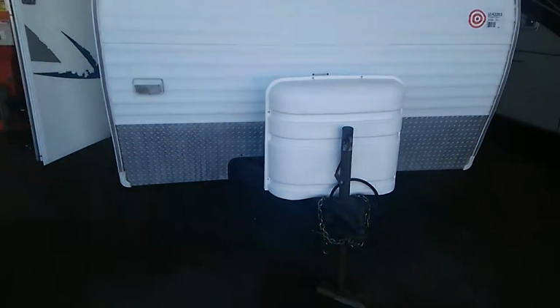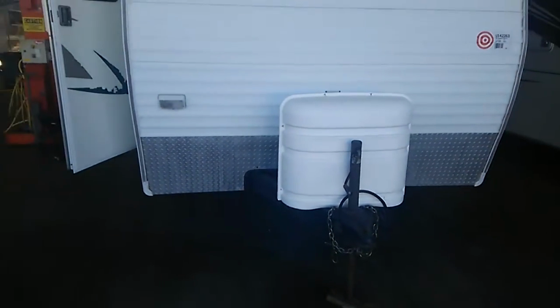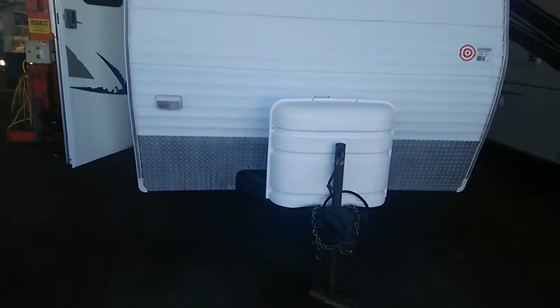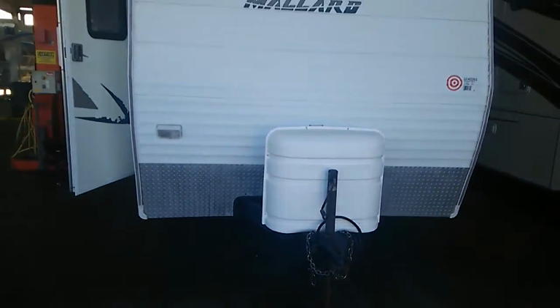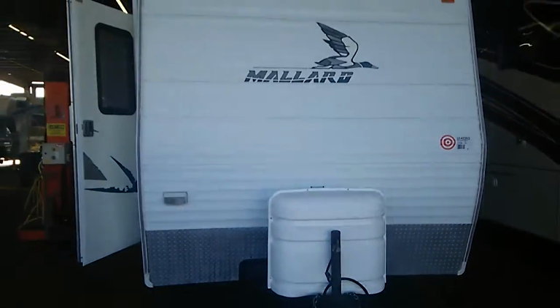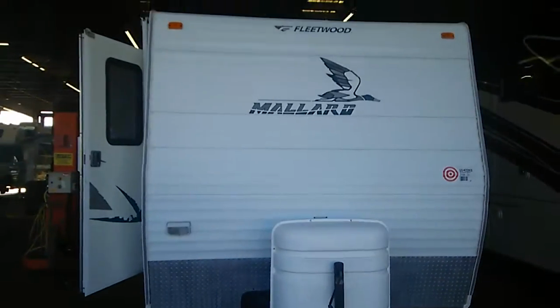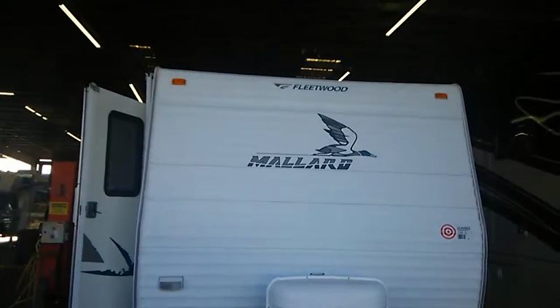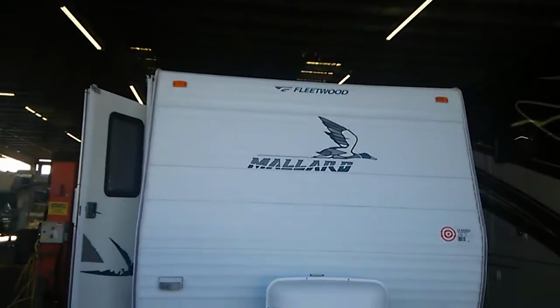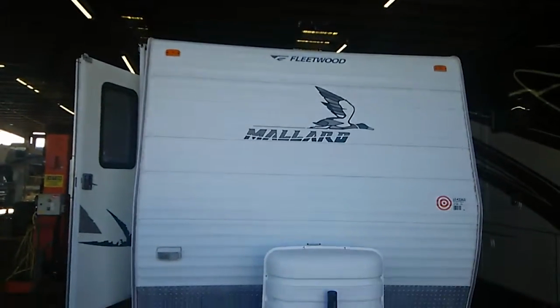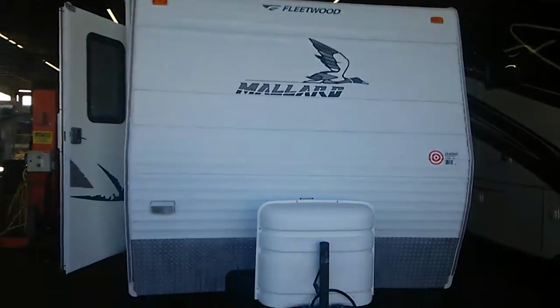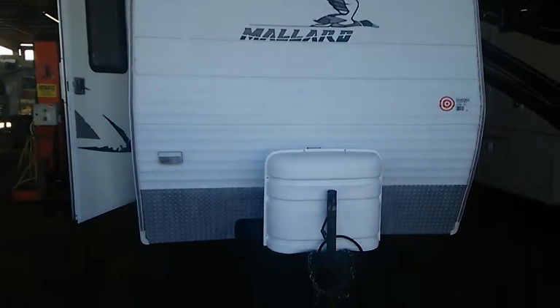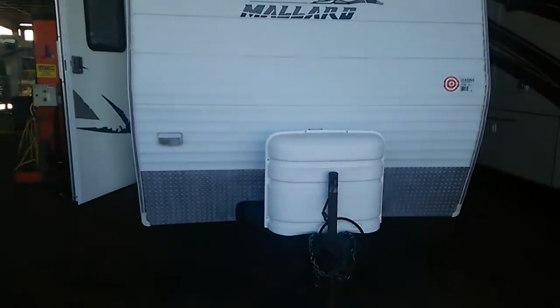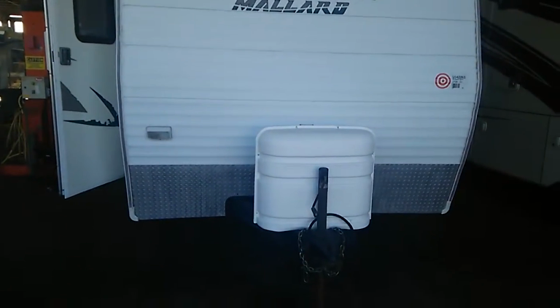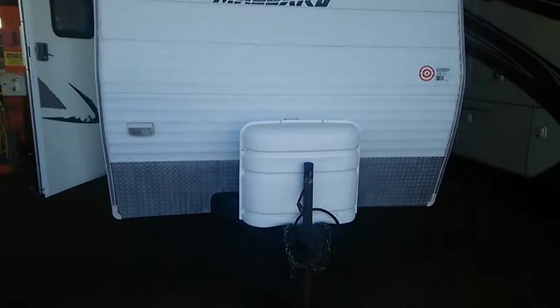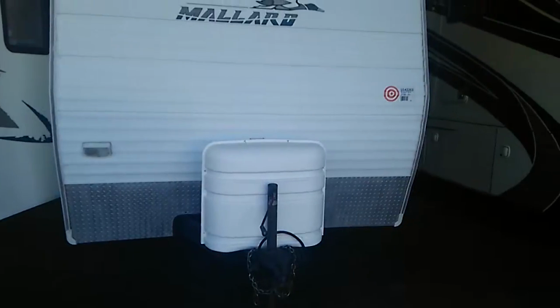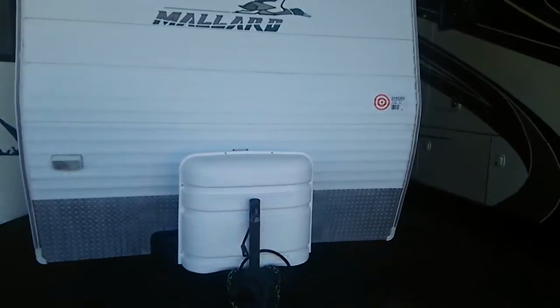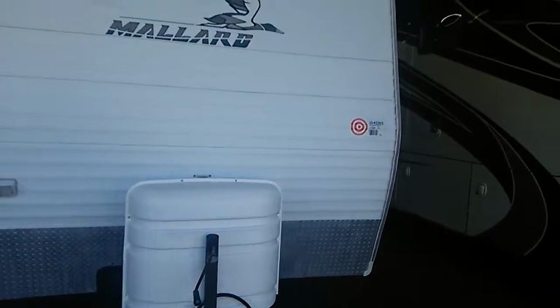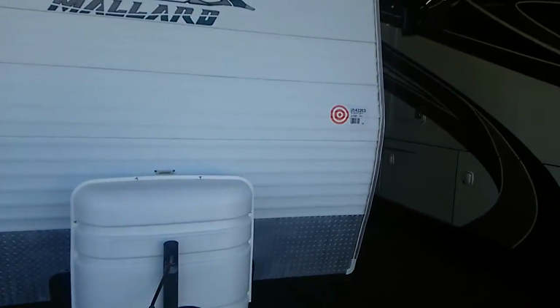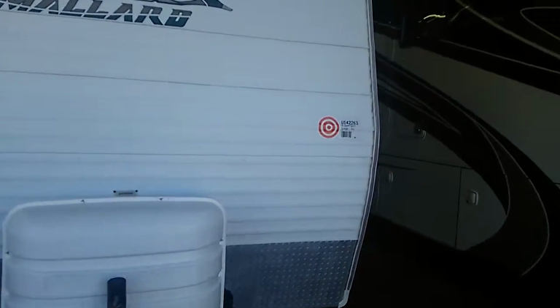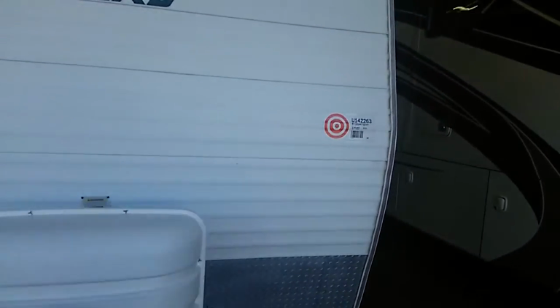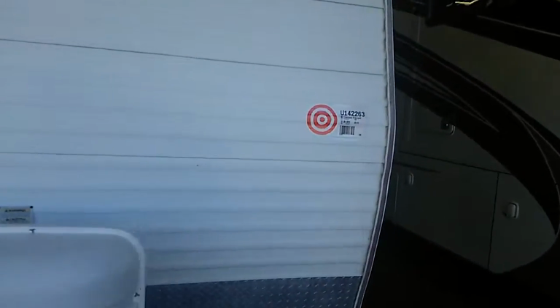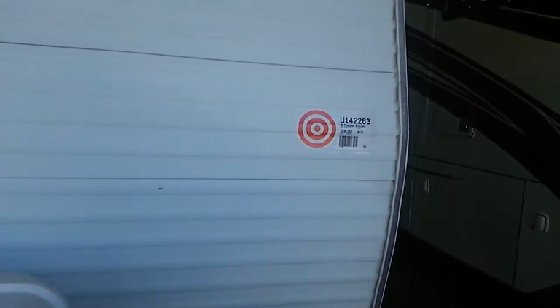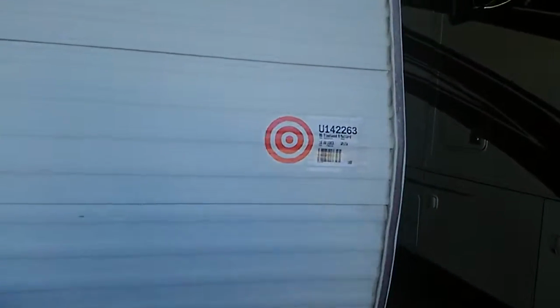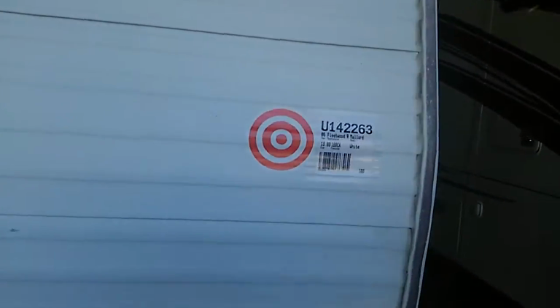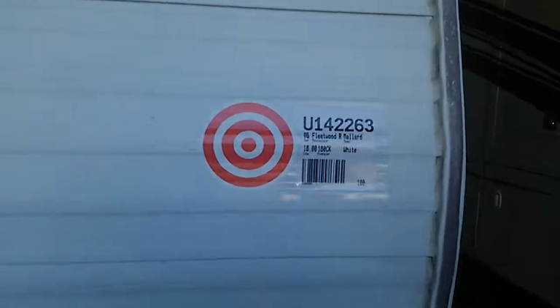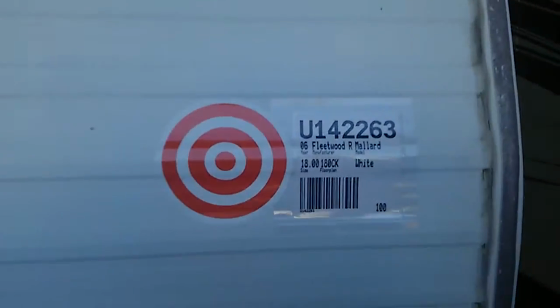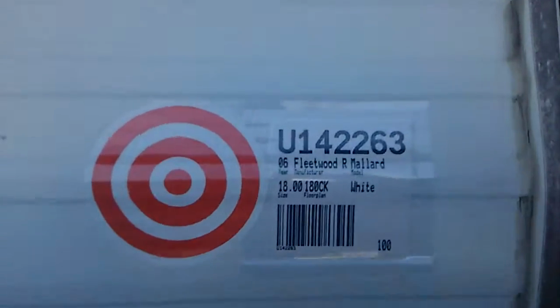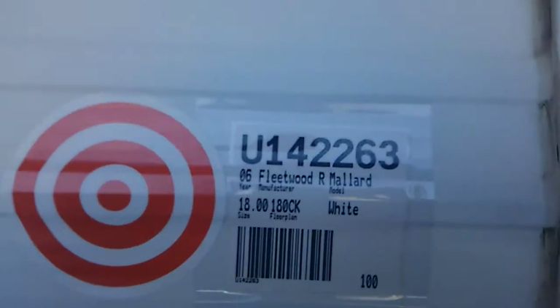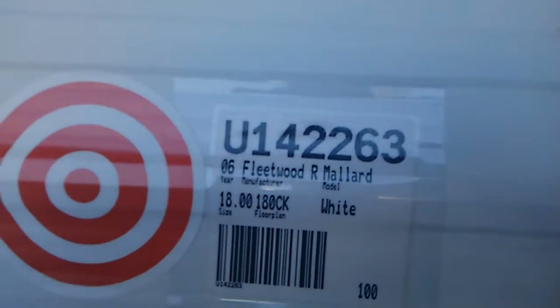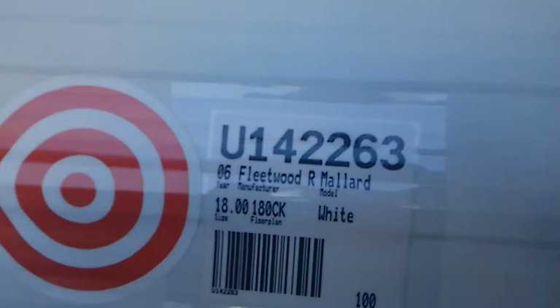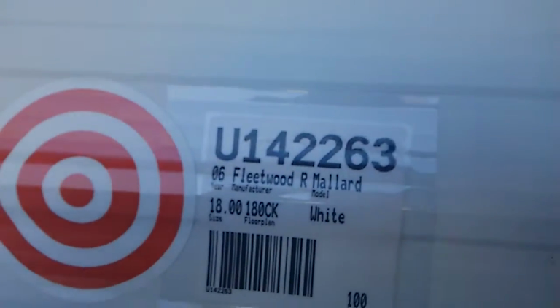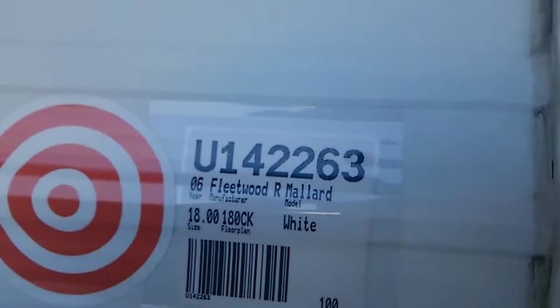Good morning Mr. Clark. The 2006 Mallard, stock number 11226.